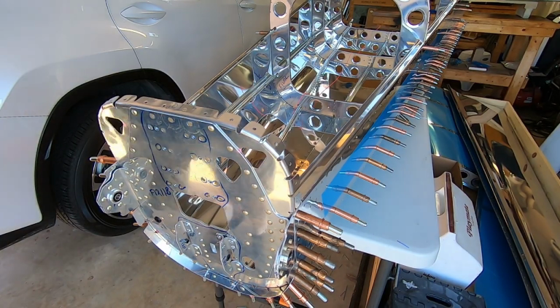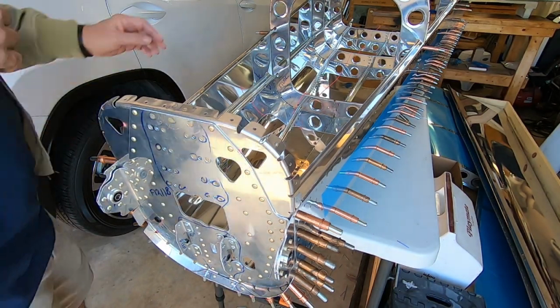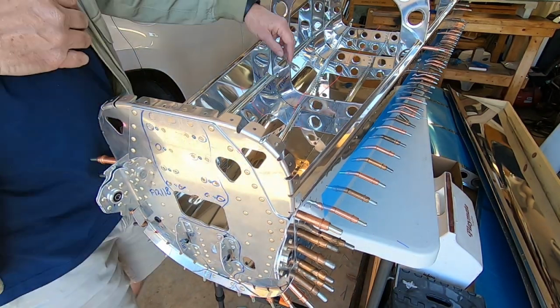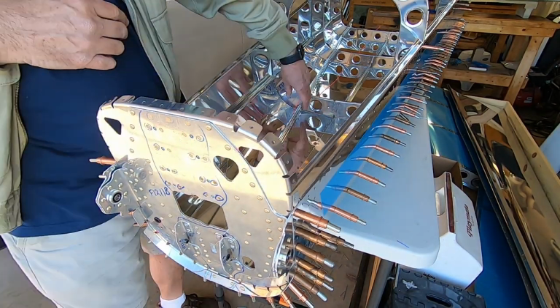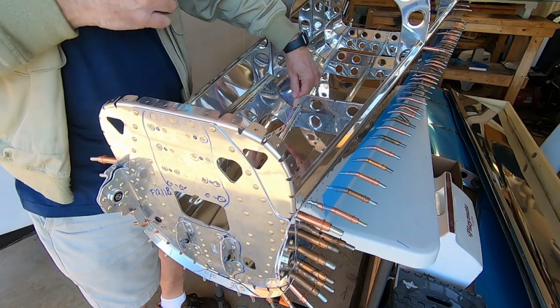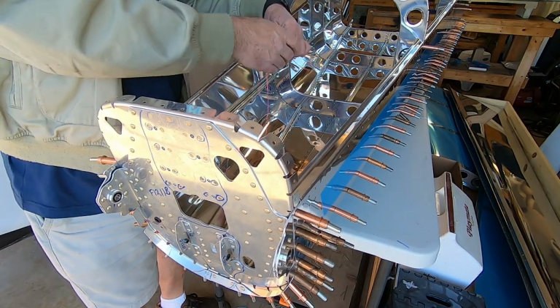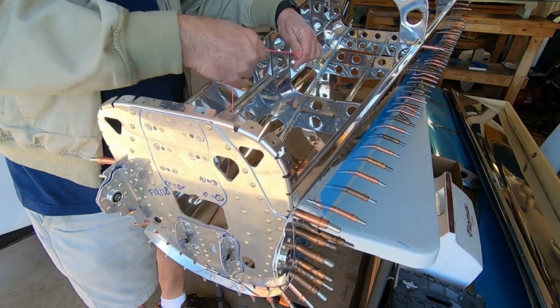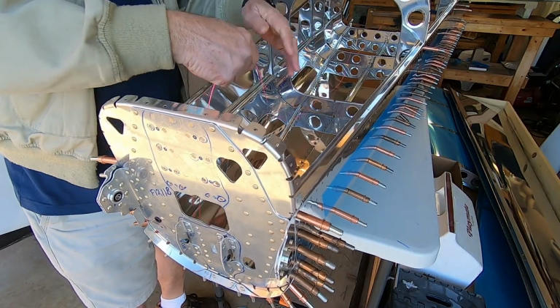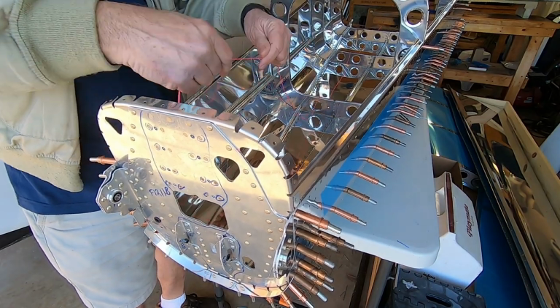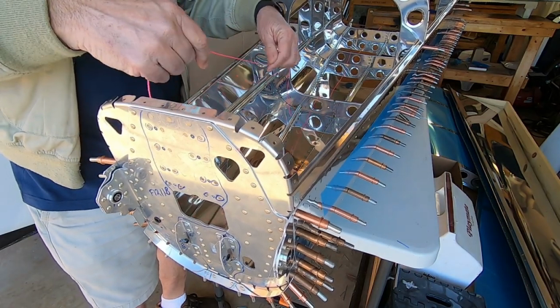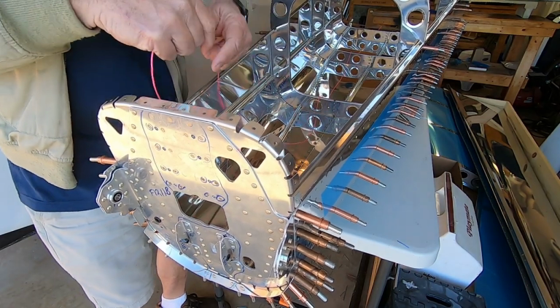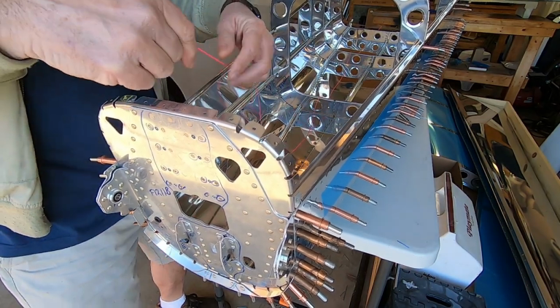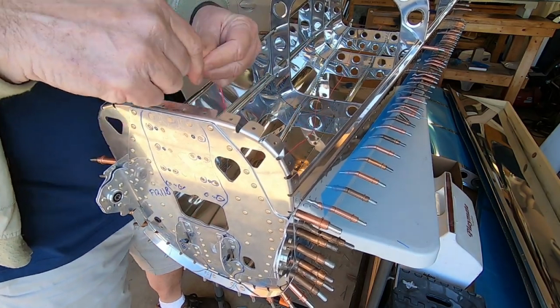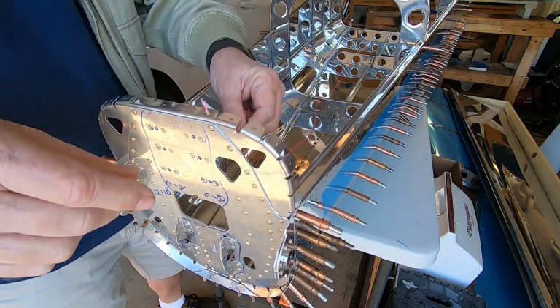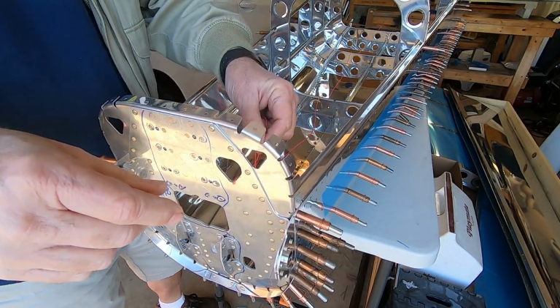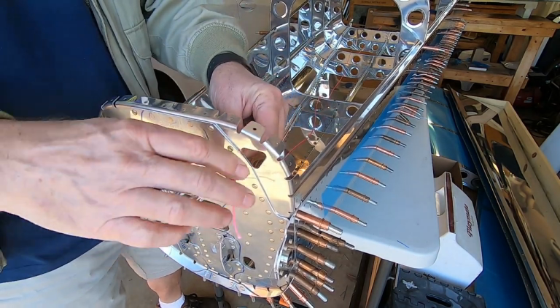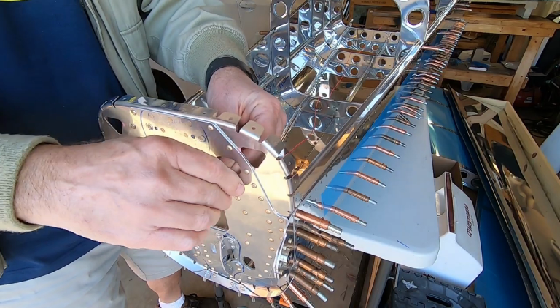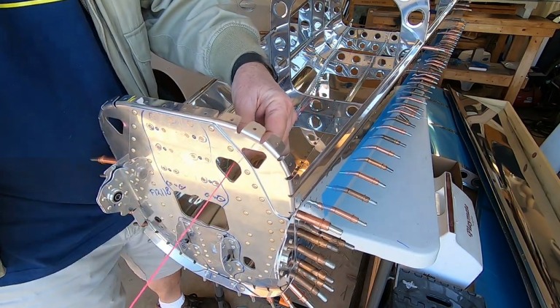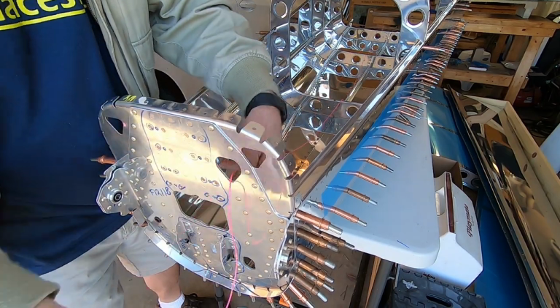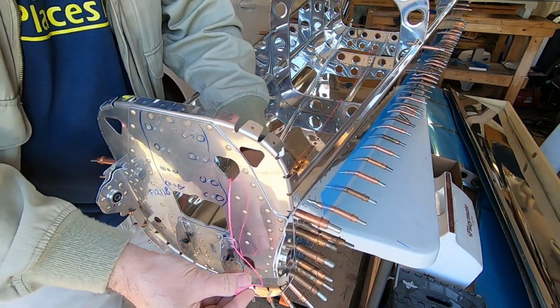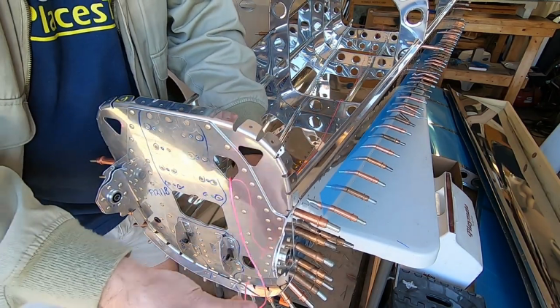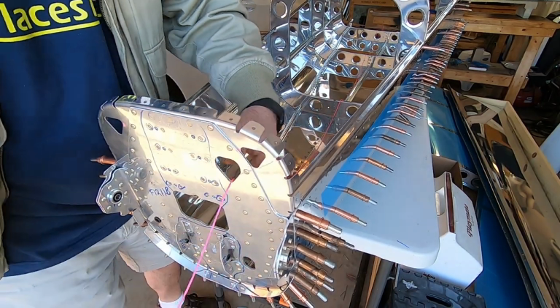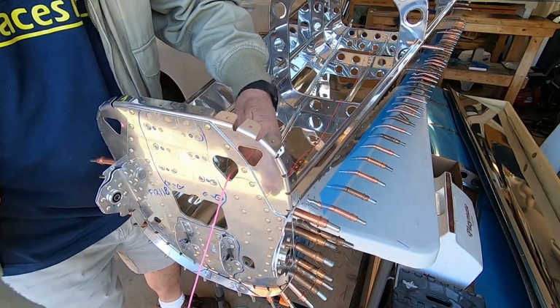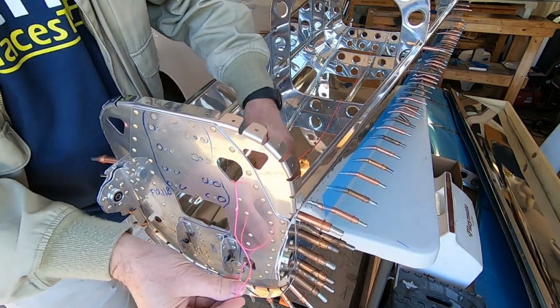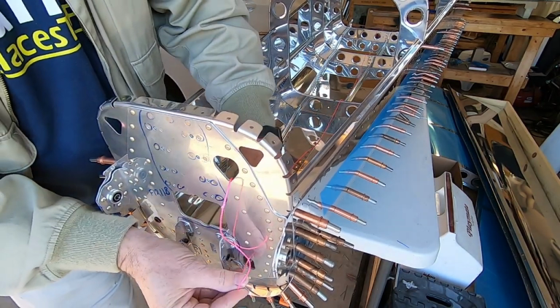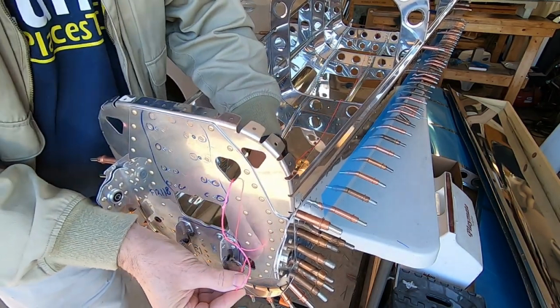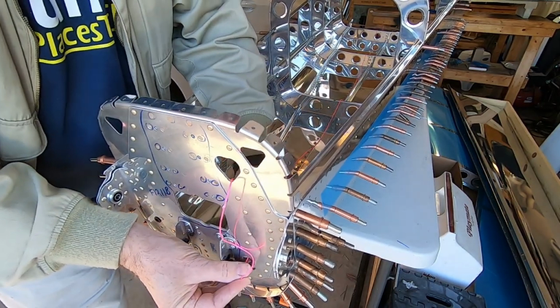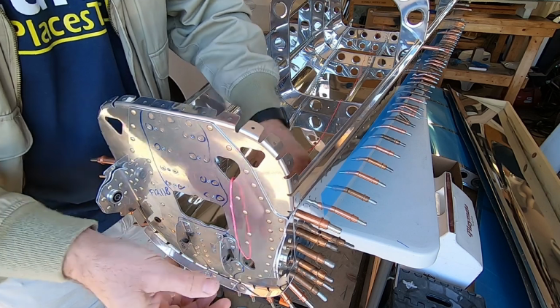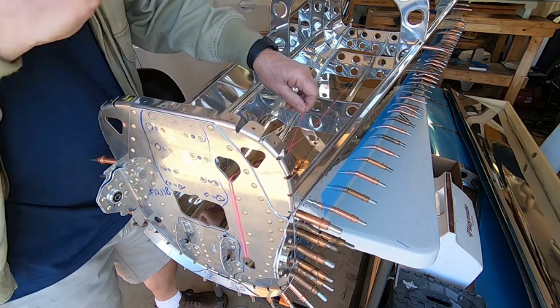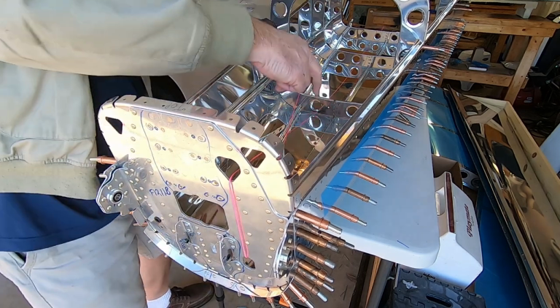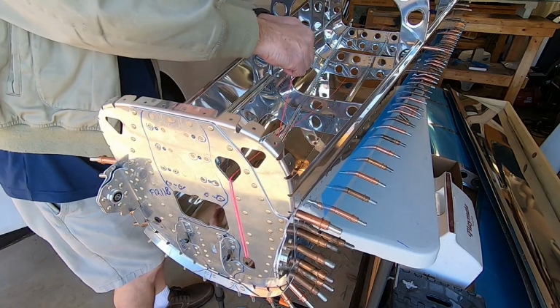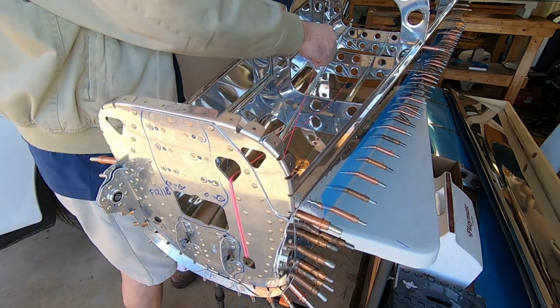The next thing is to run a string from the front through the center of each rib, then through the stabilator control cable cutouts, and then back to the front. Why? I don't know why. Just do it.